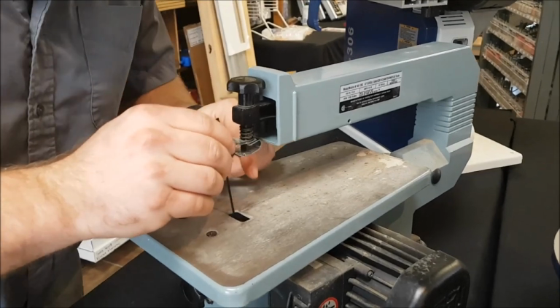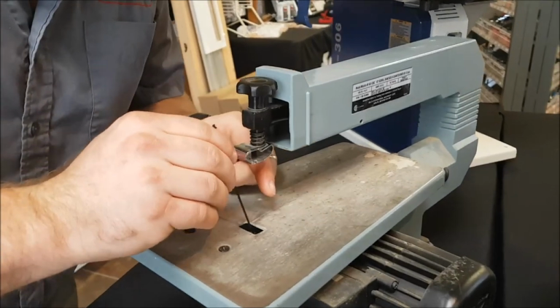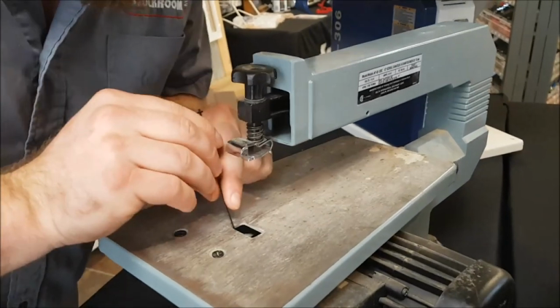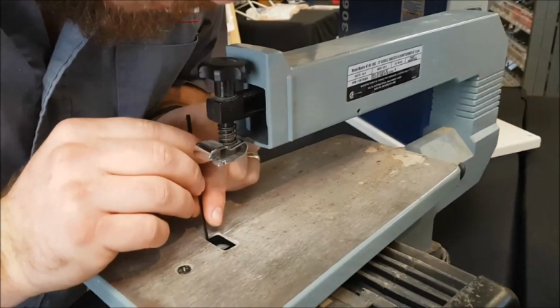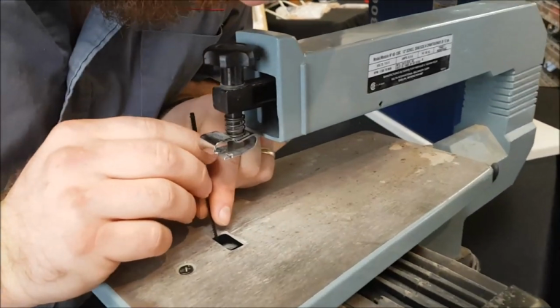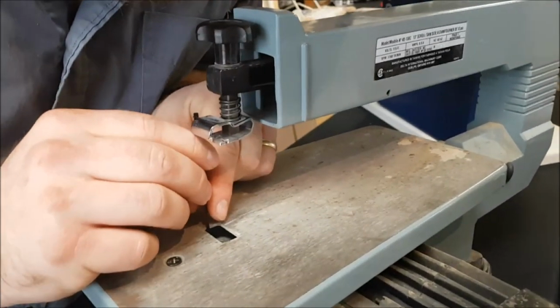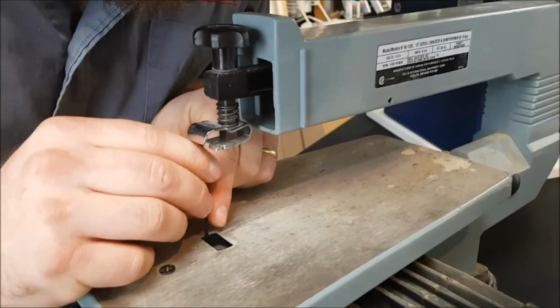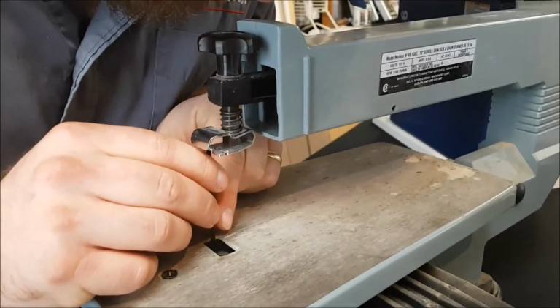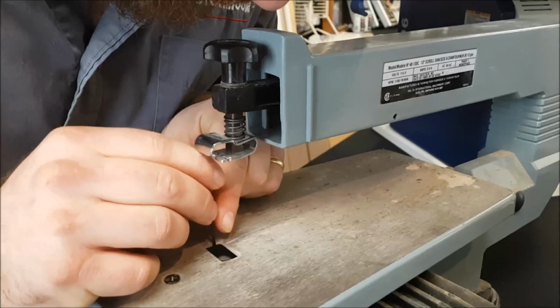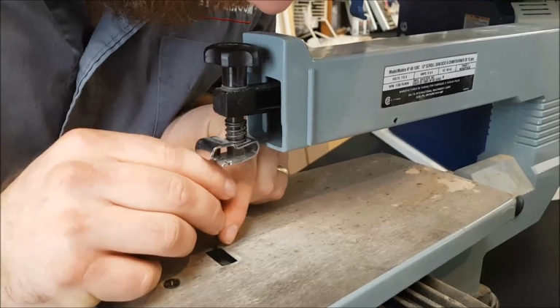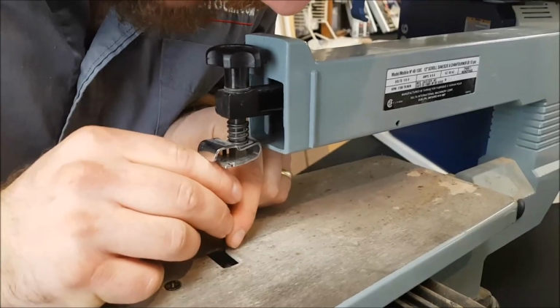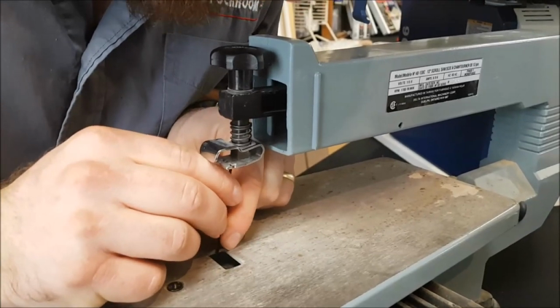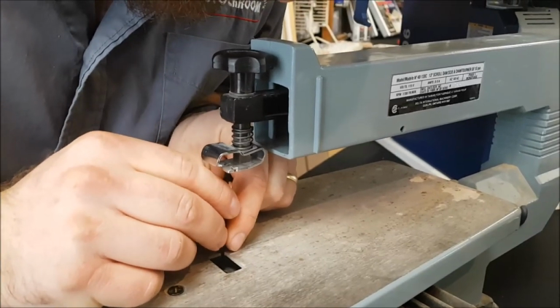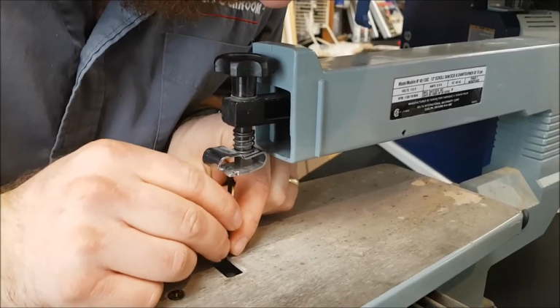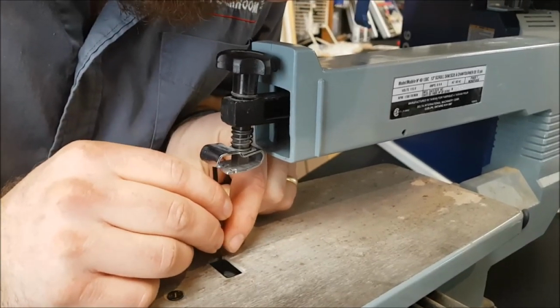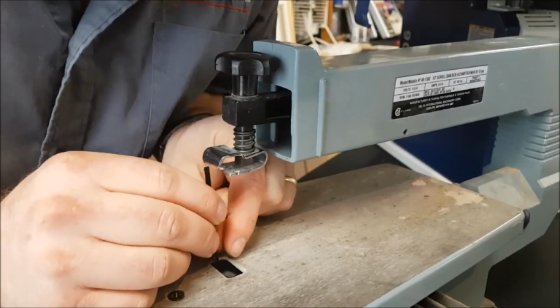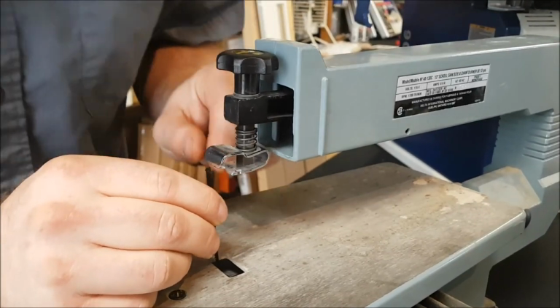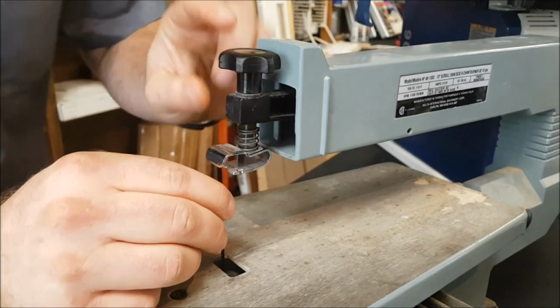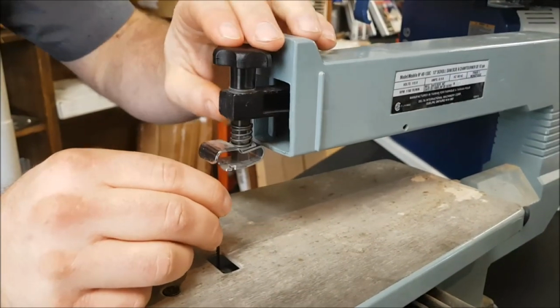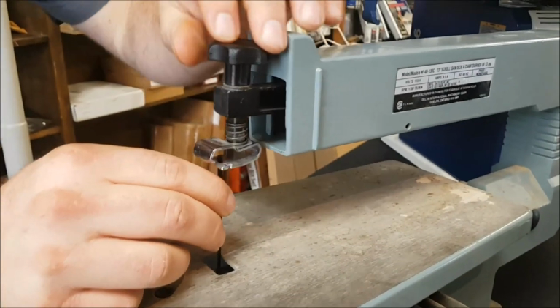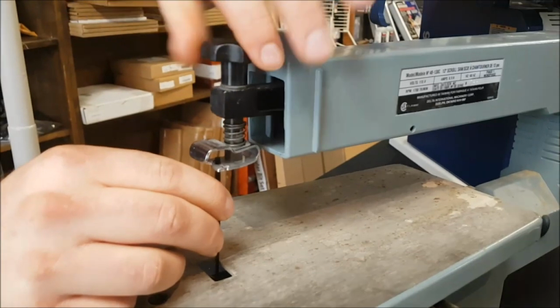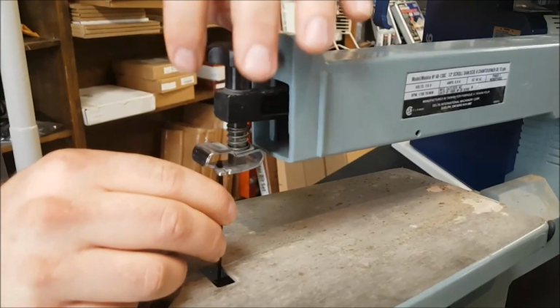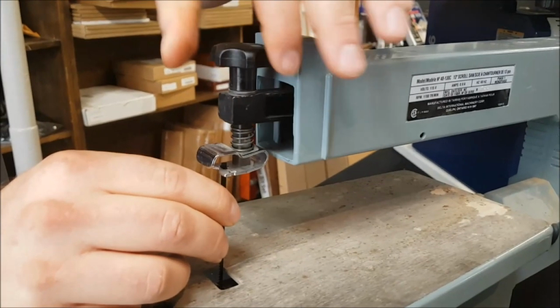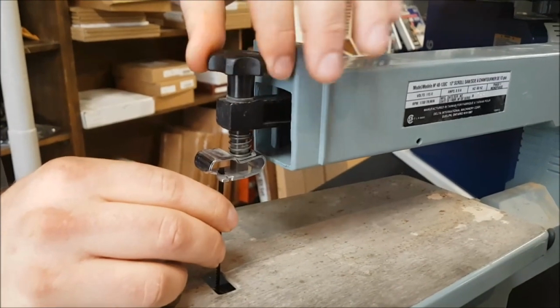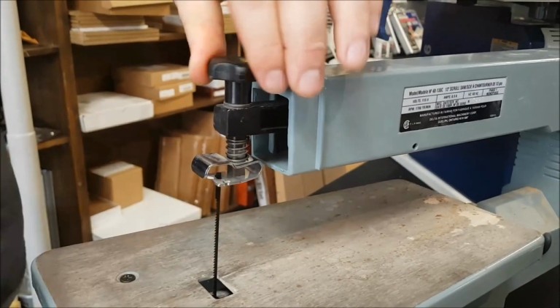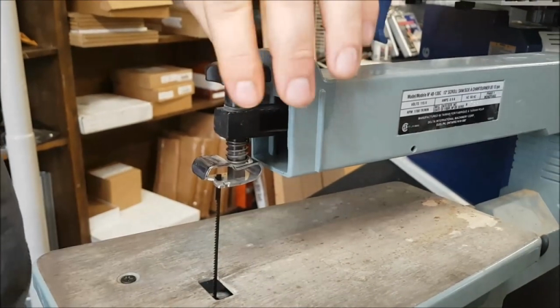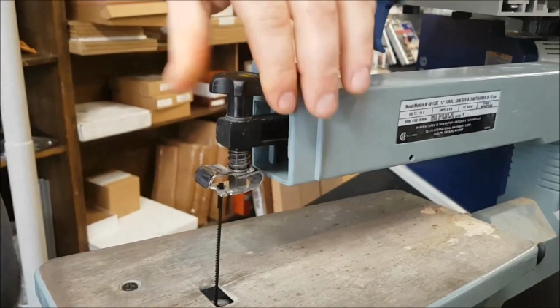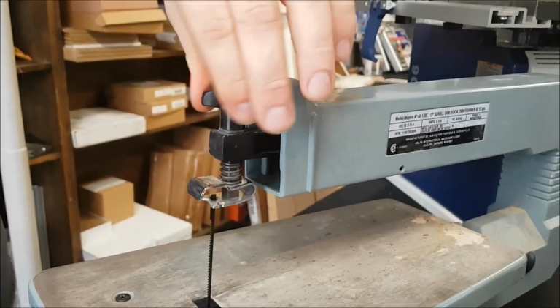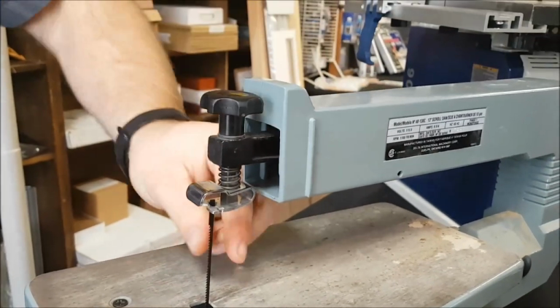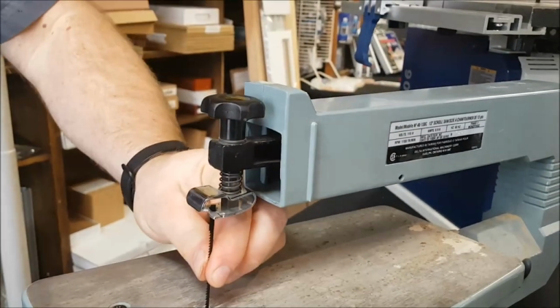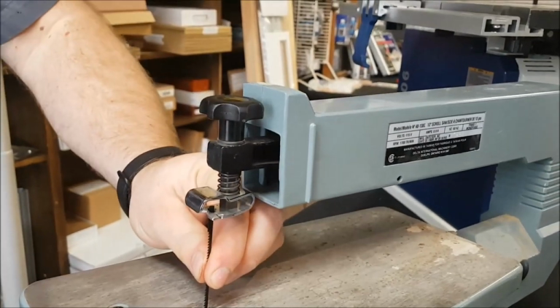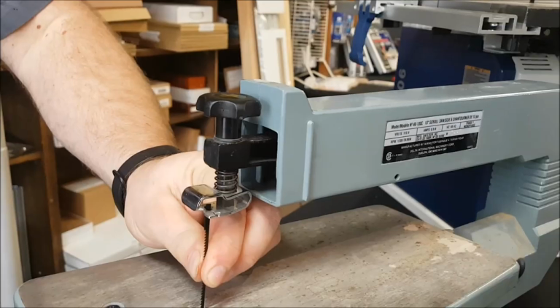Pinned blades are about as difficult to put in, depending on the saw, as a pinless blade. This one is a little bit challenging because you've got such a small hole — and then it goes in like that. So there's our pinned blade.